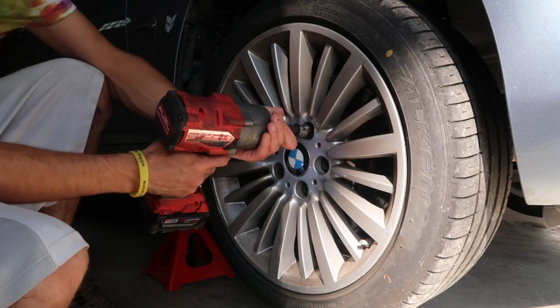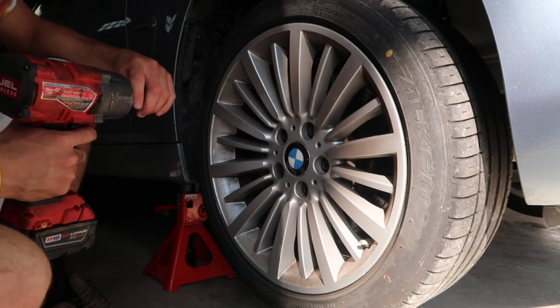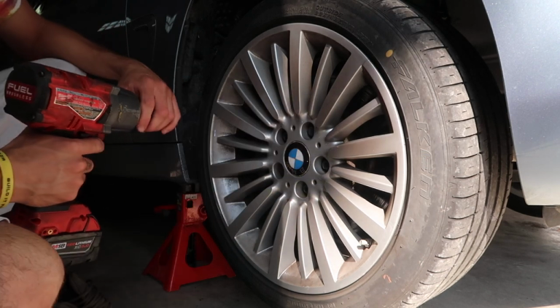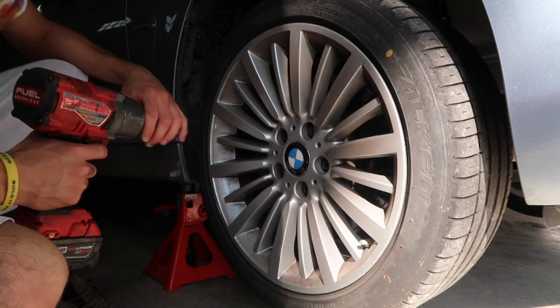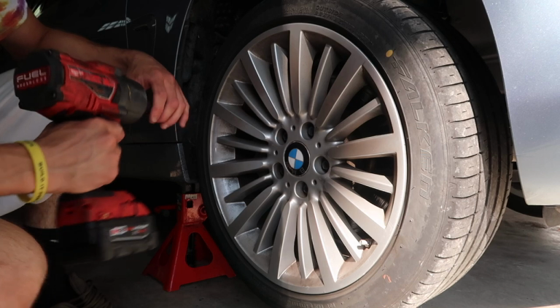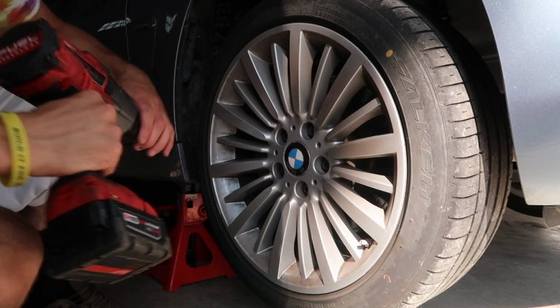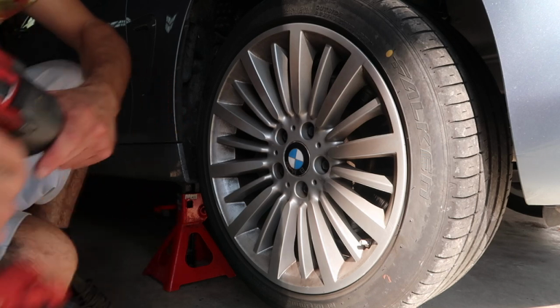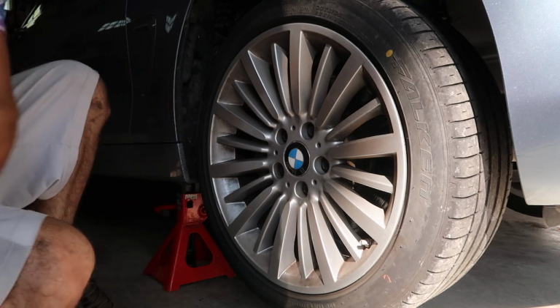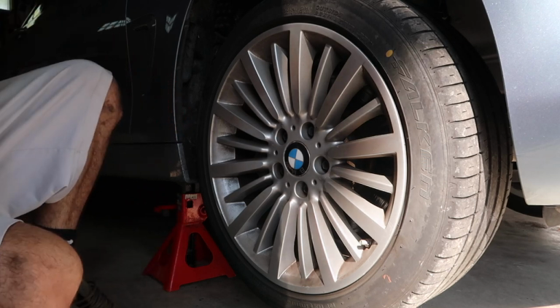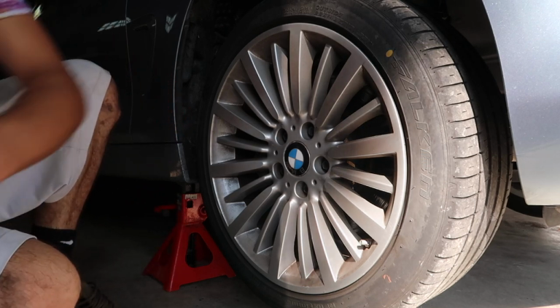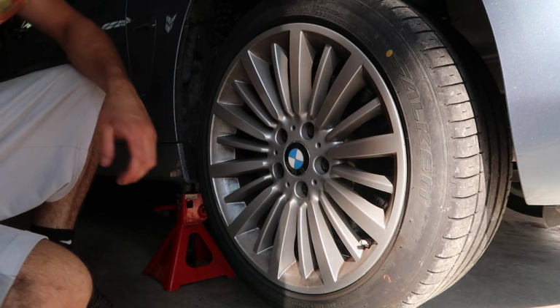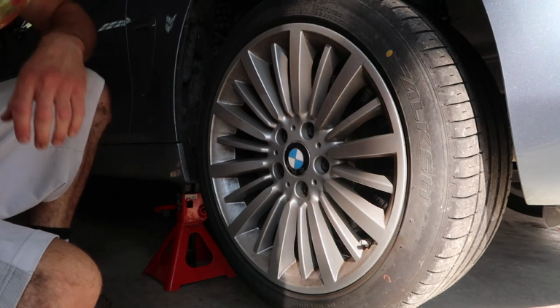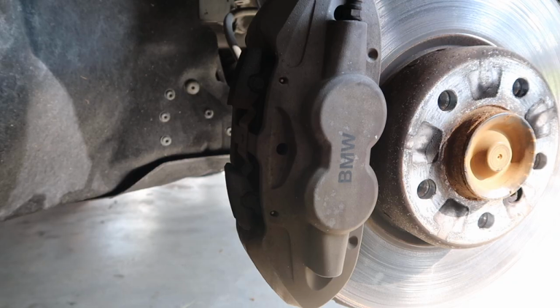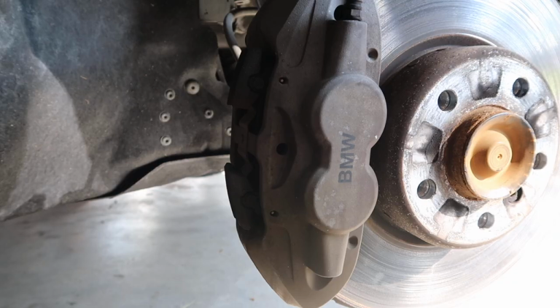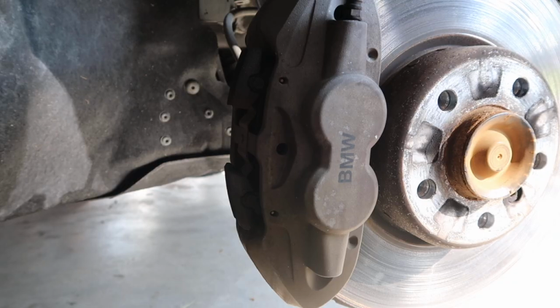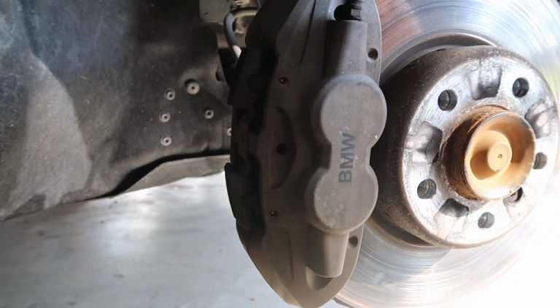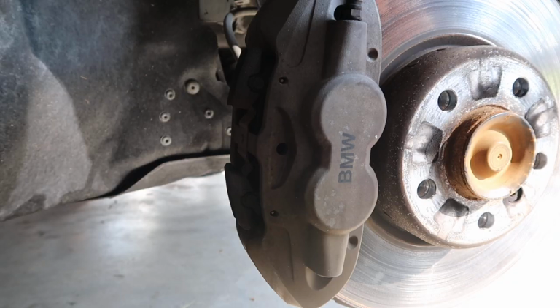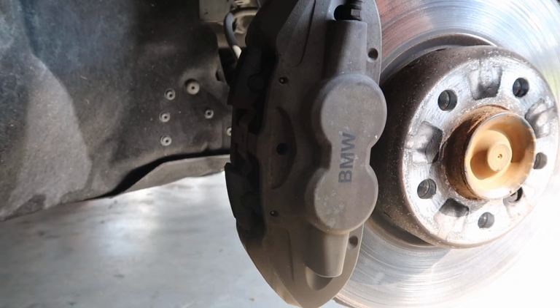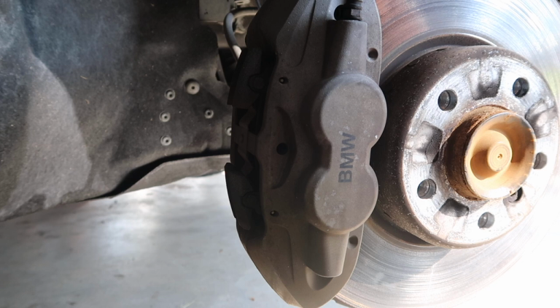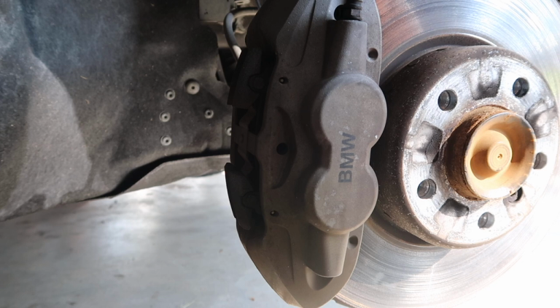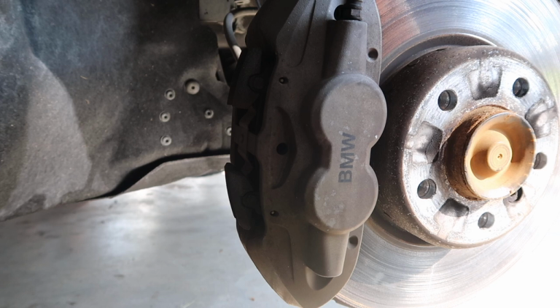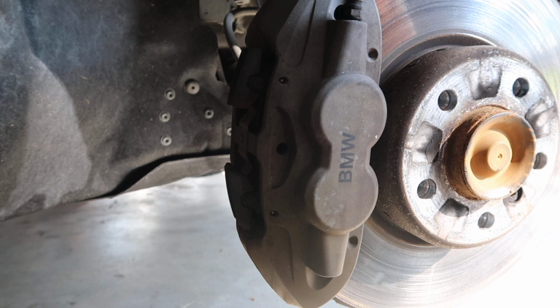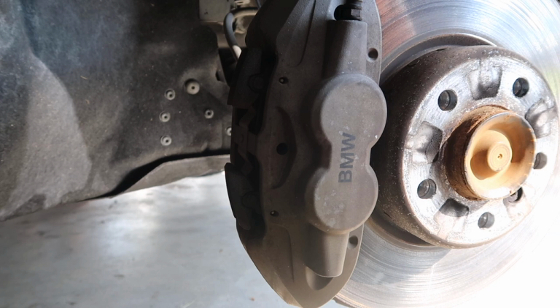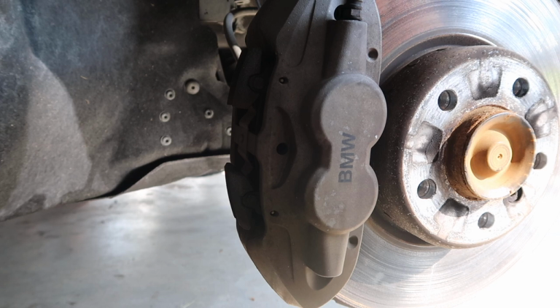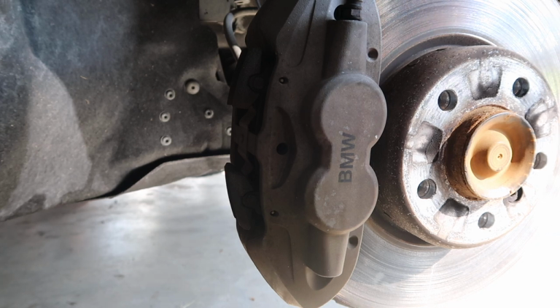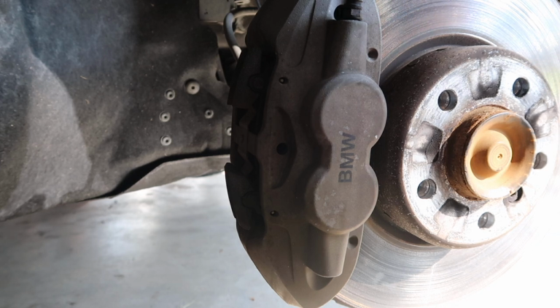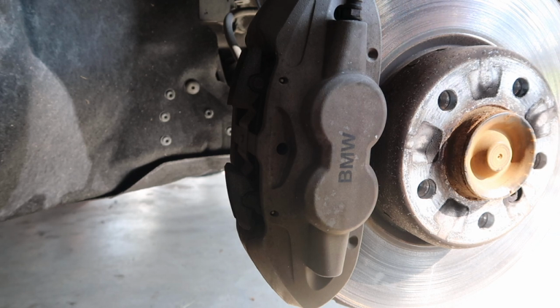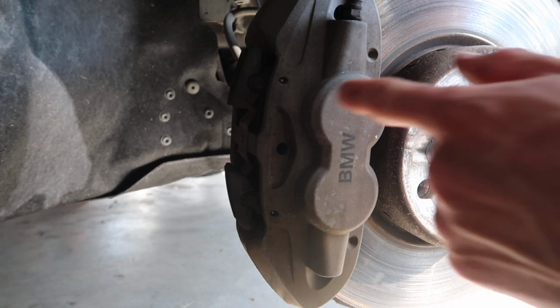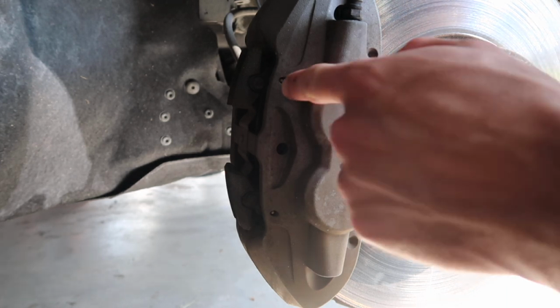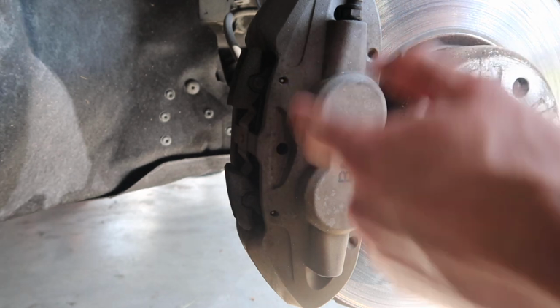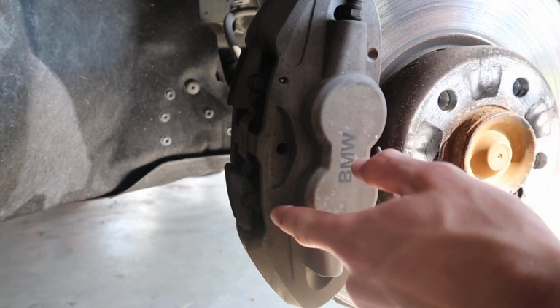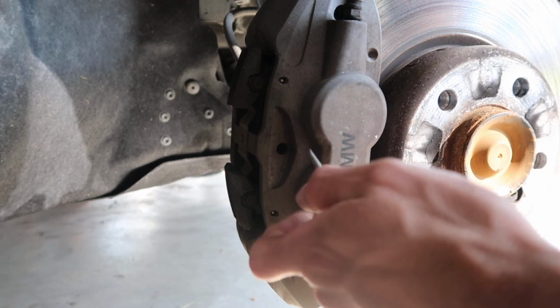You're going to start by taking the five lugs off with a 17 millimeter. My car is not an M Sport car but it does happen to have the Brembo fronts. So there are two pins — one here, one here.